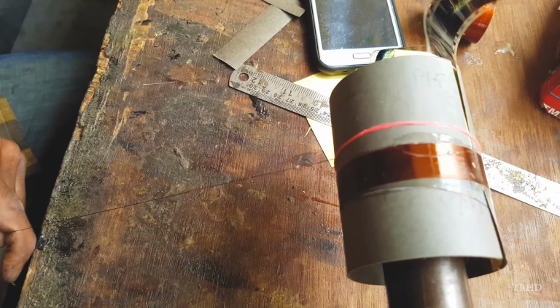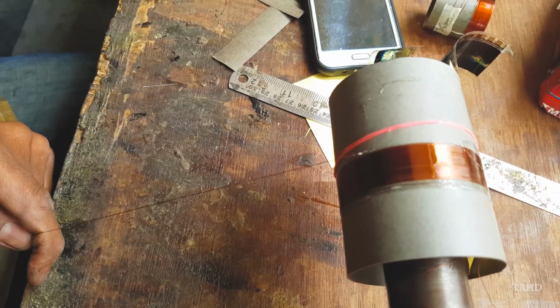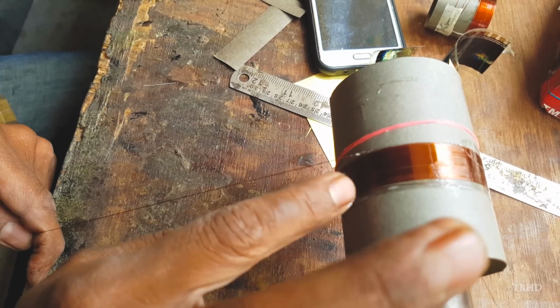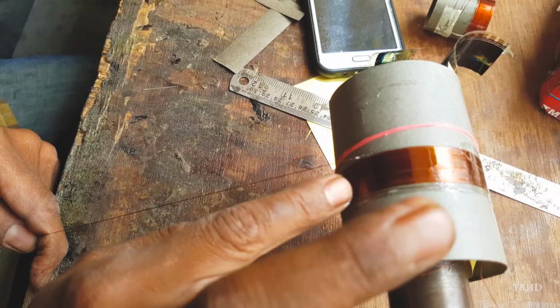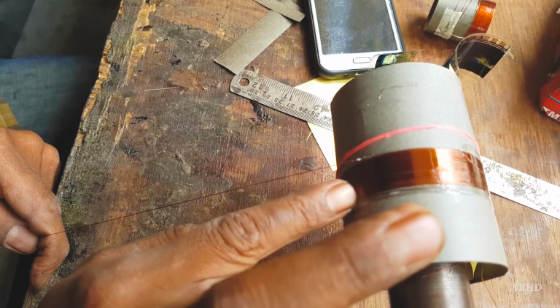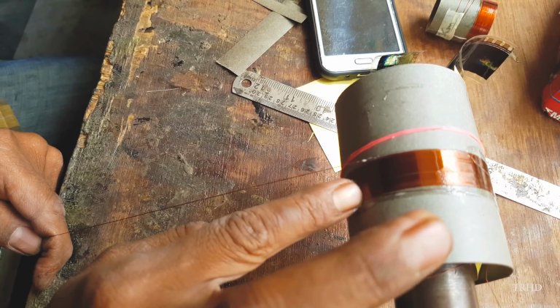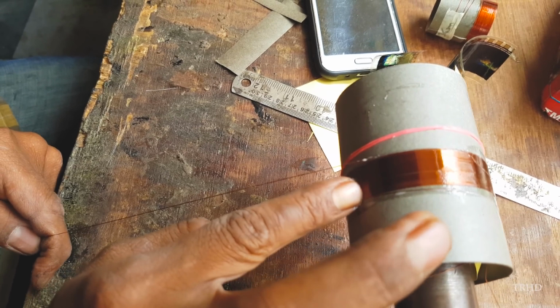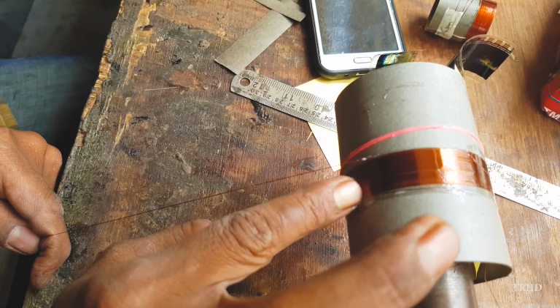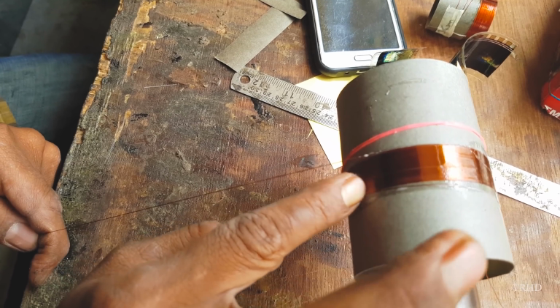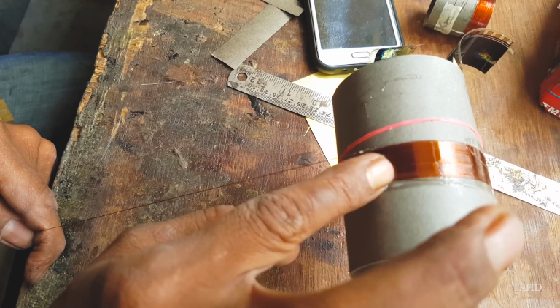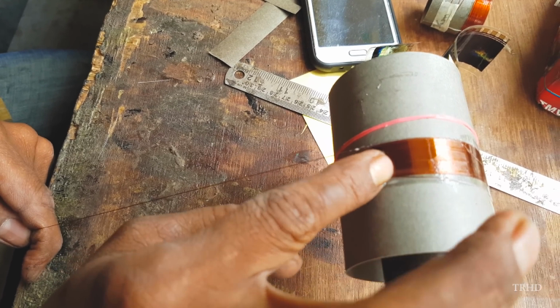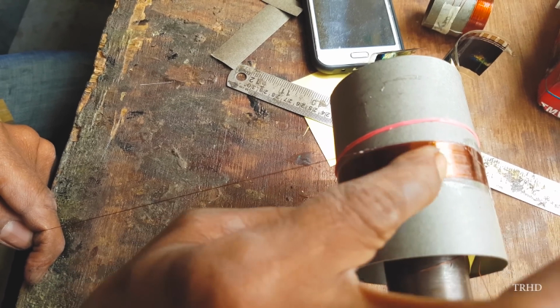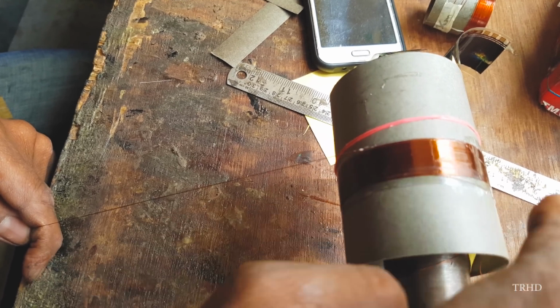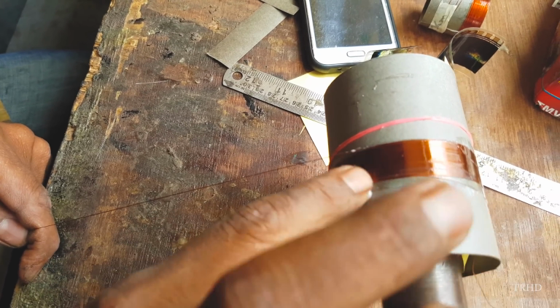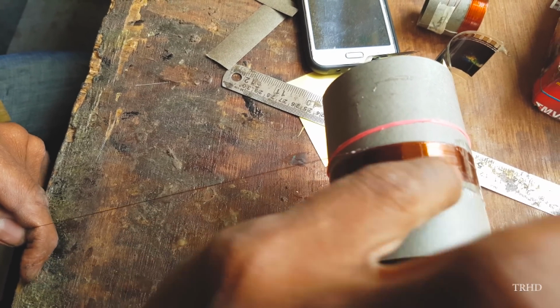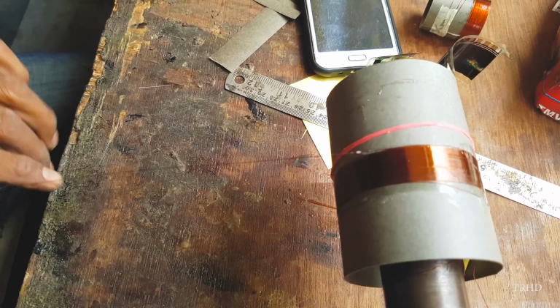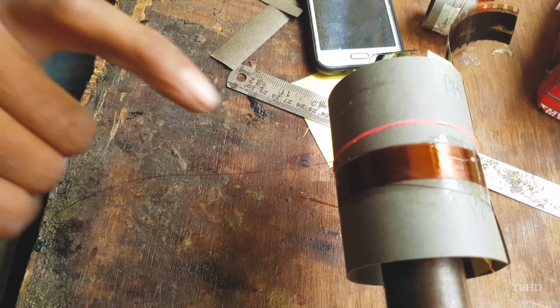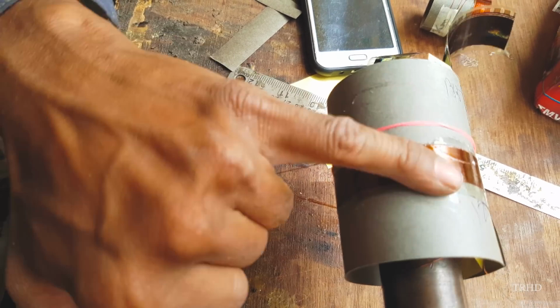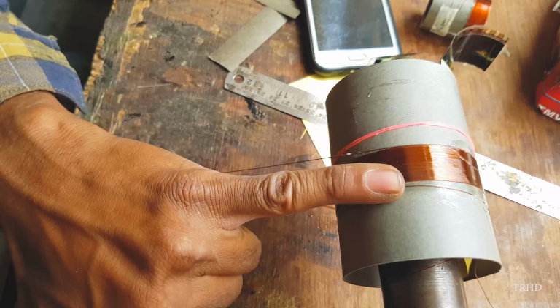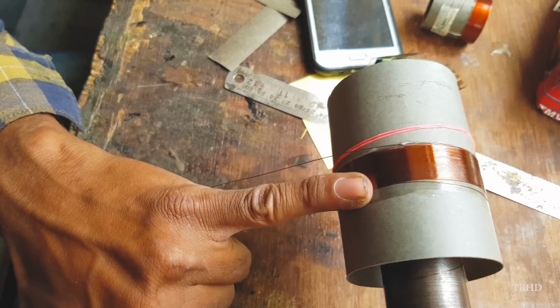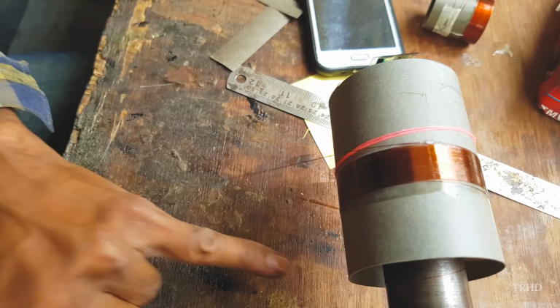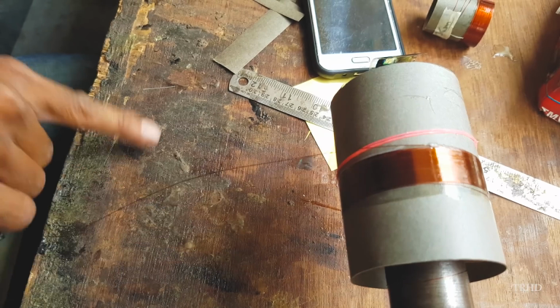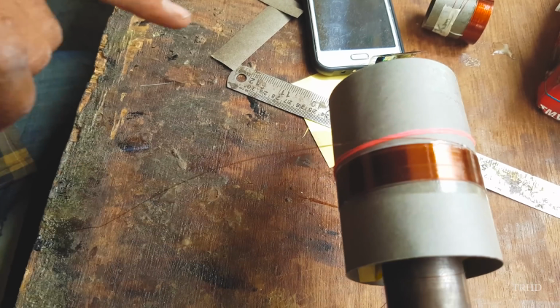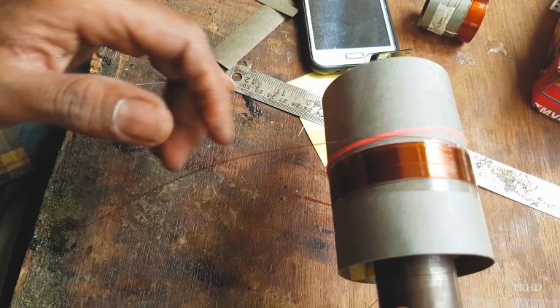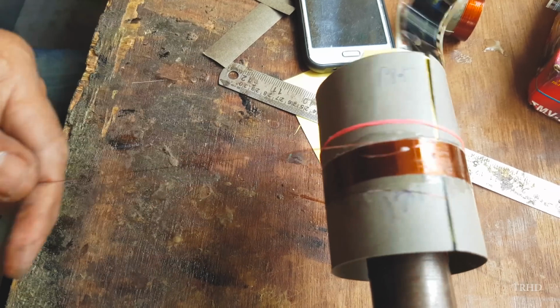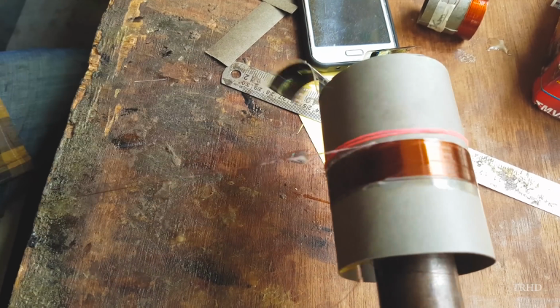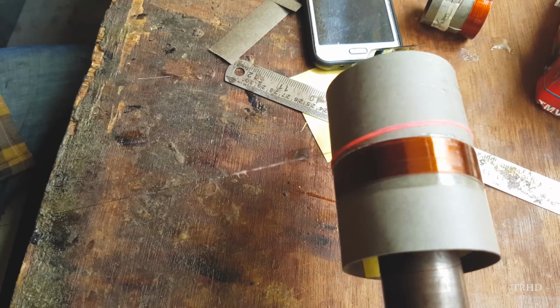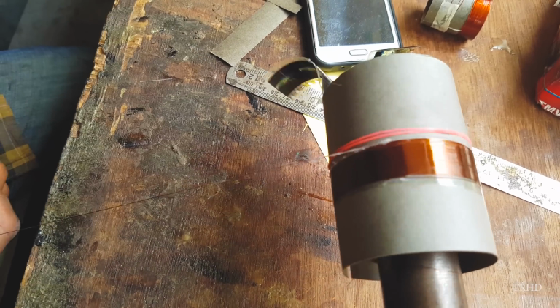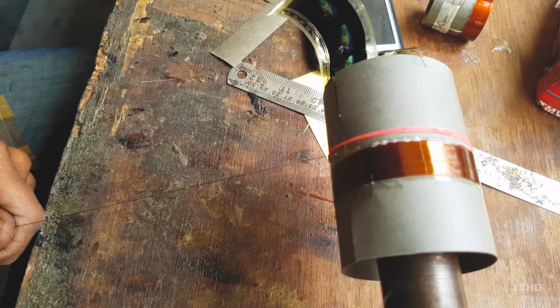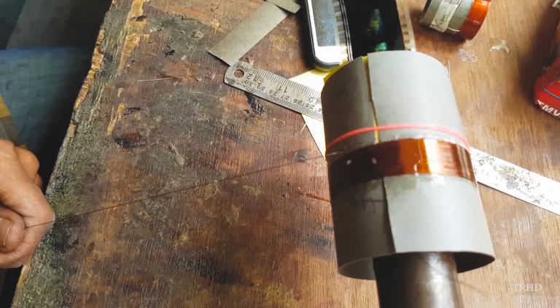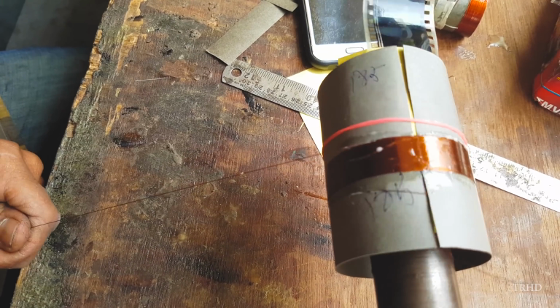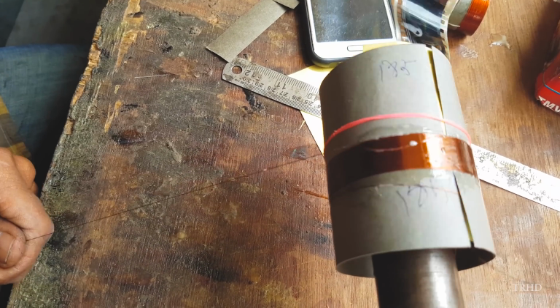Now we are ready to go with the layer 2 winding. The layer 2 winding is done in the opposite direction, as you can see in the video.